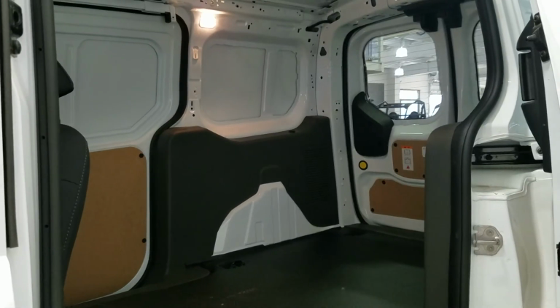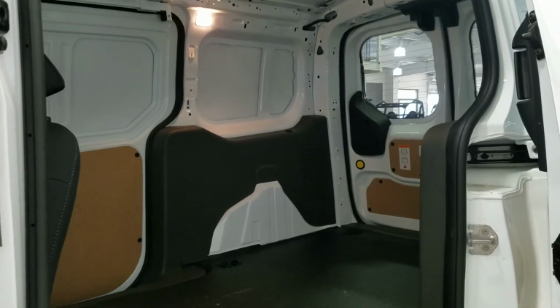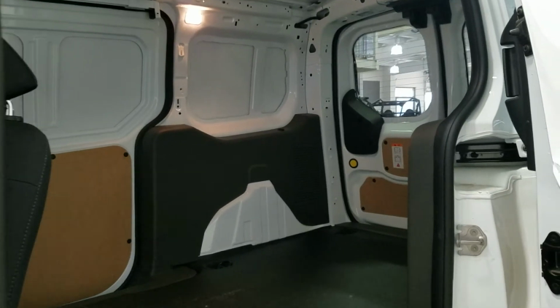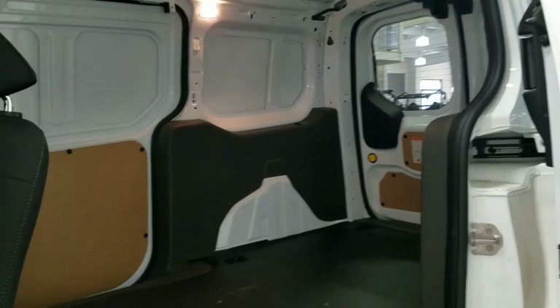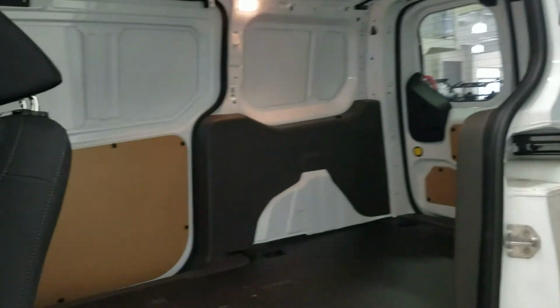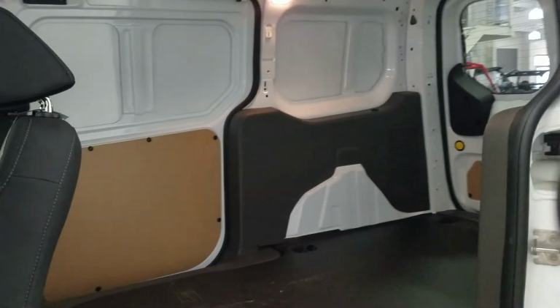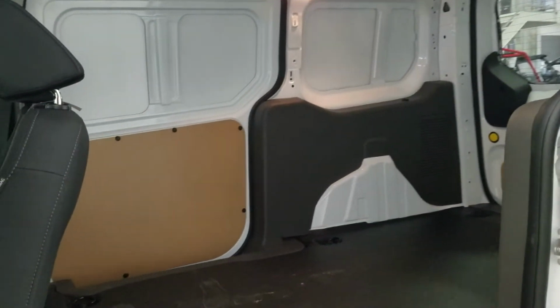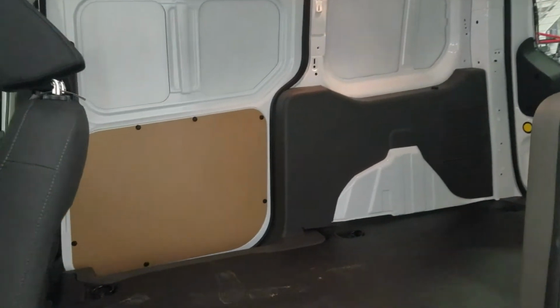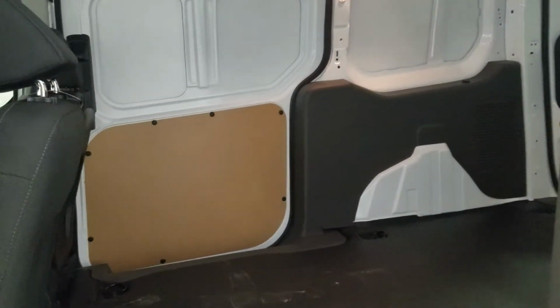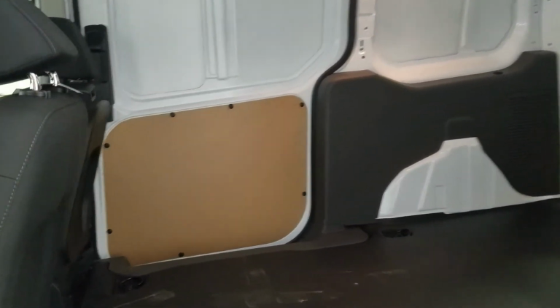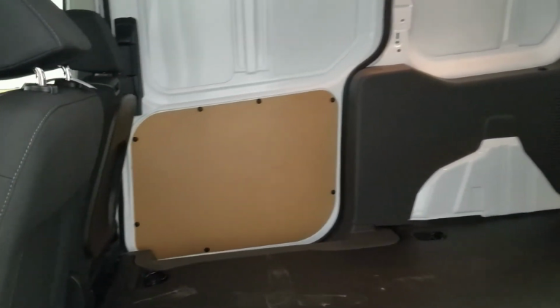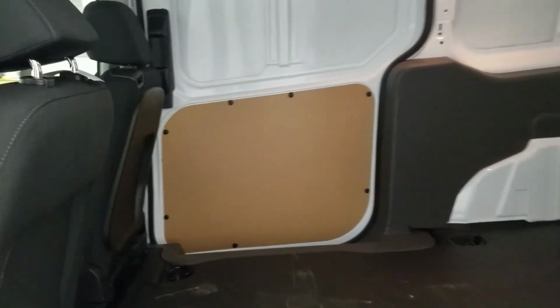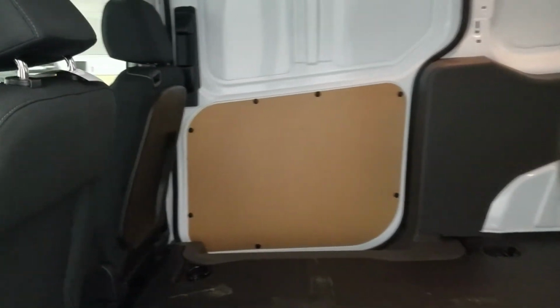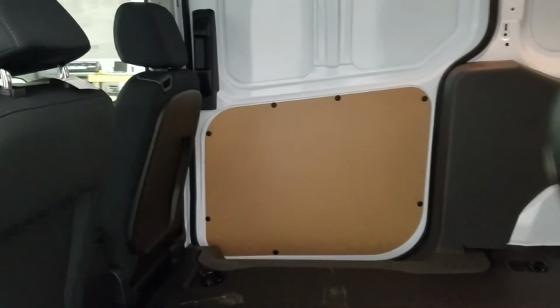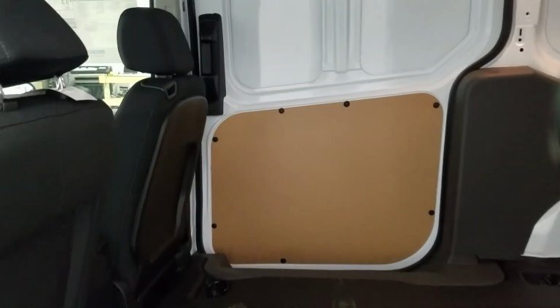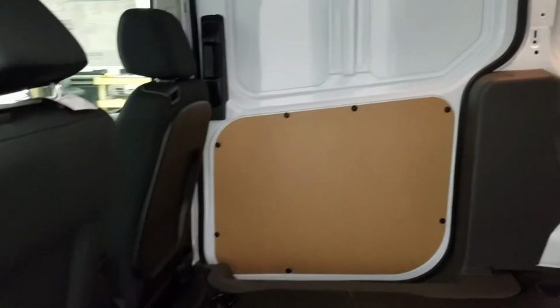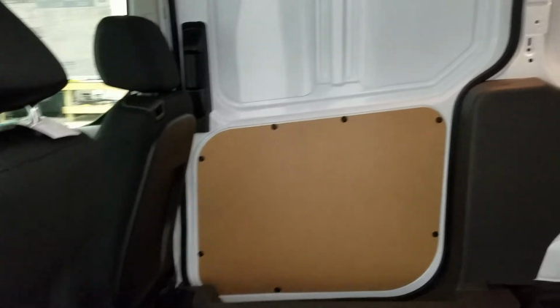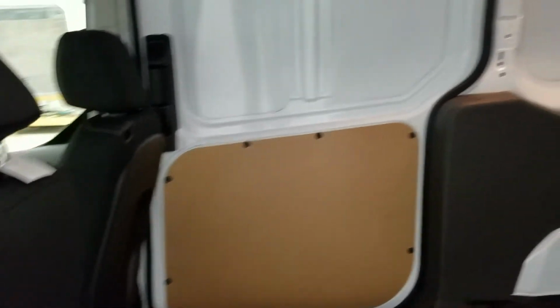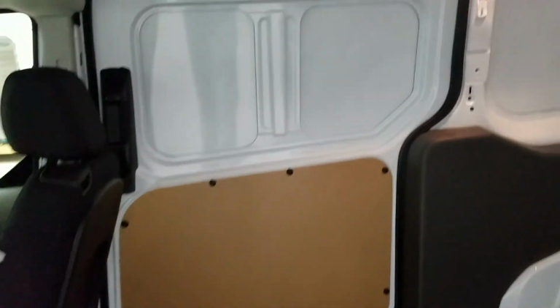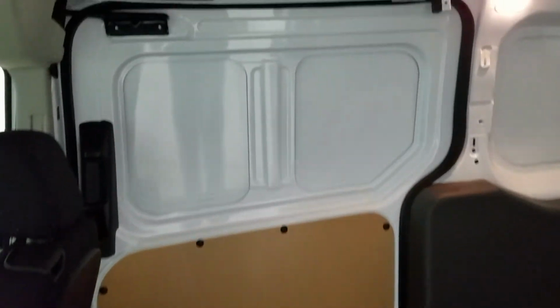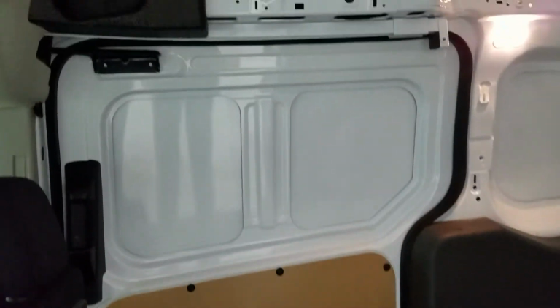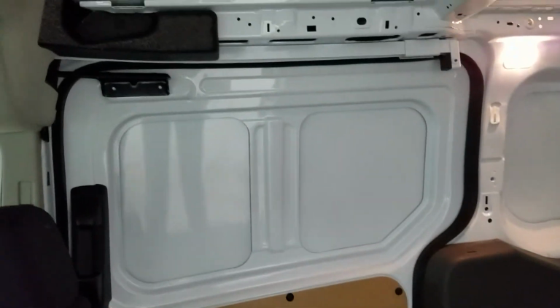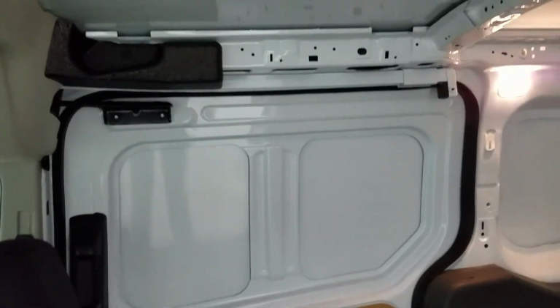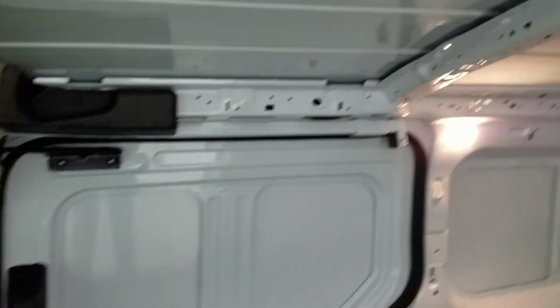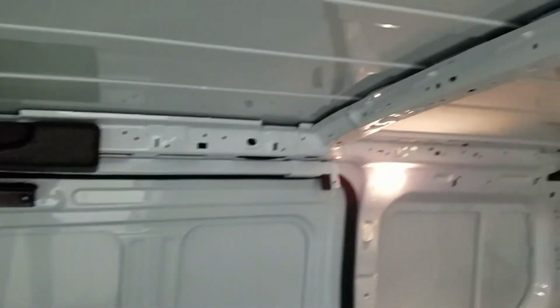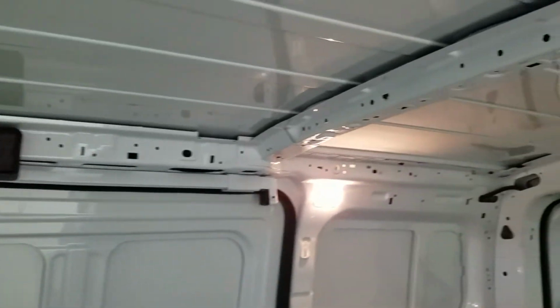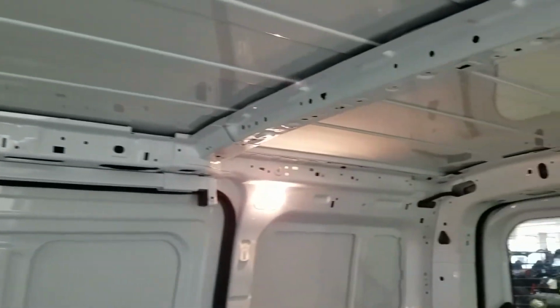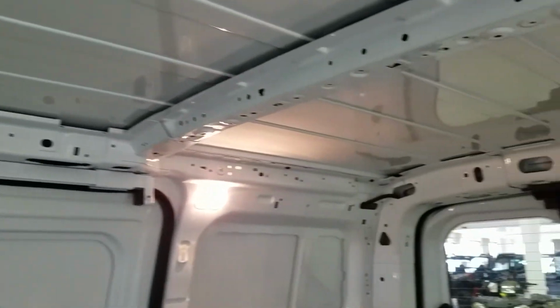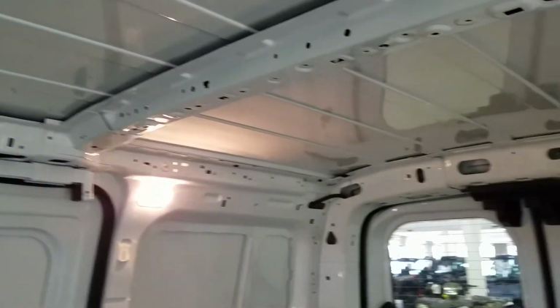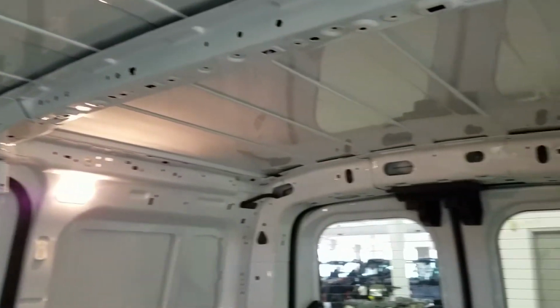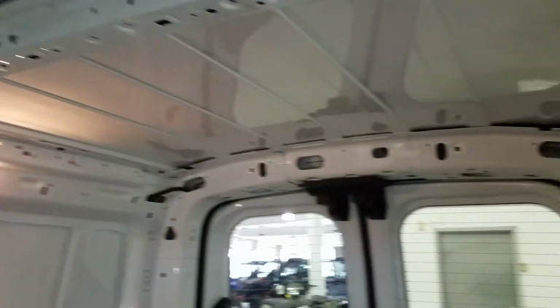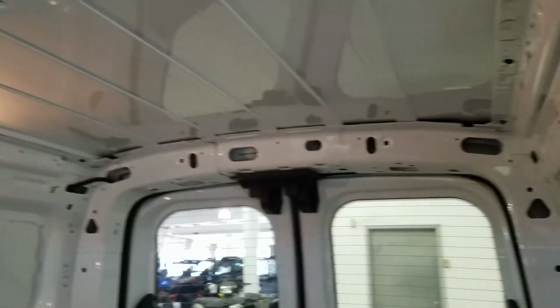As we slide open the rear door, we have loads of space for any cargo needs, which comes with more lighting at the rear.